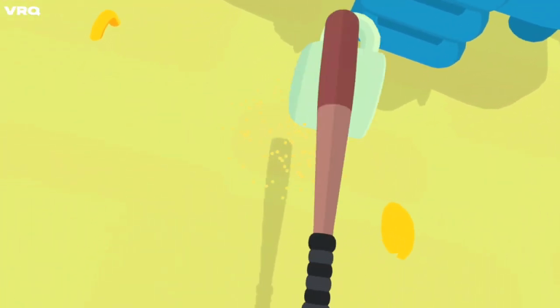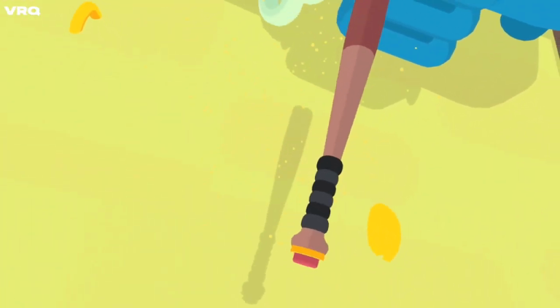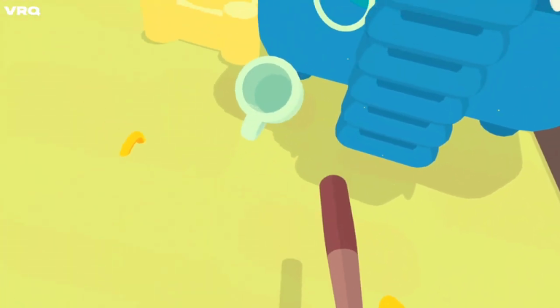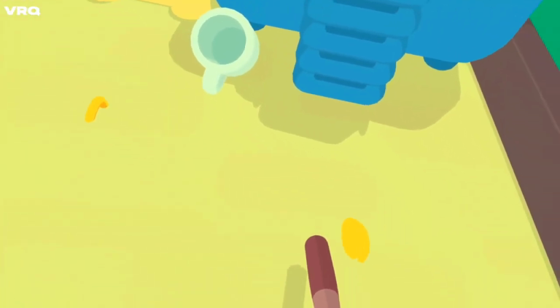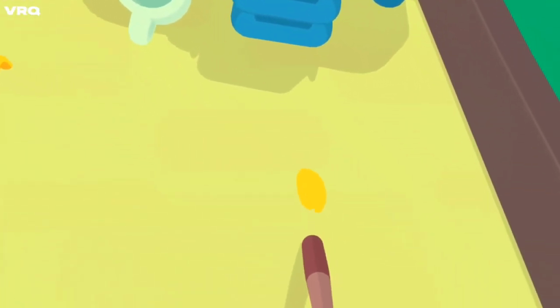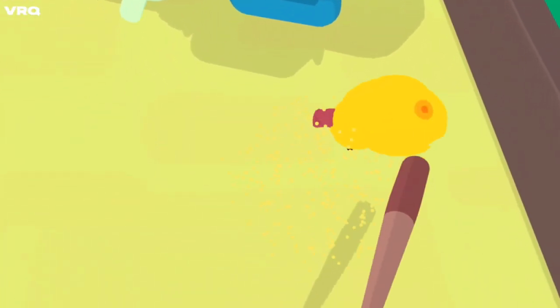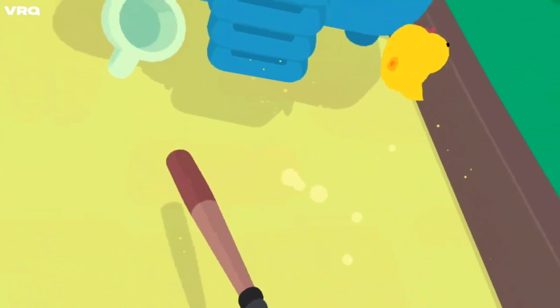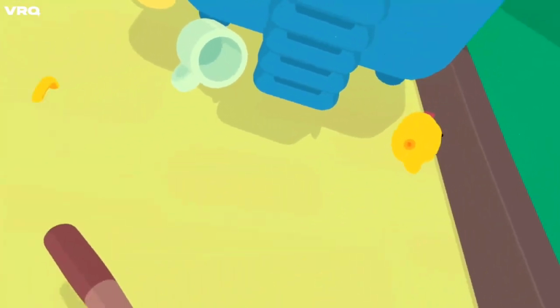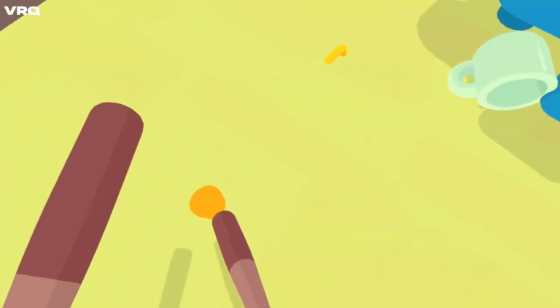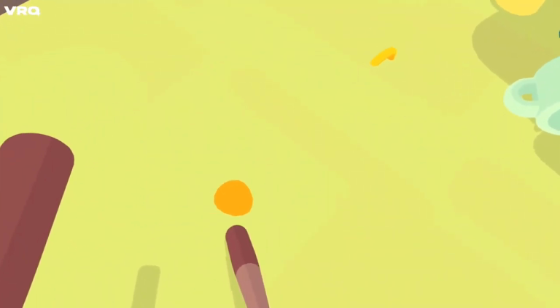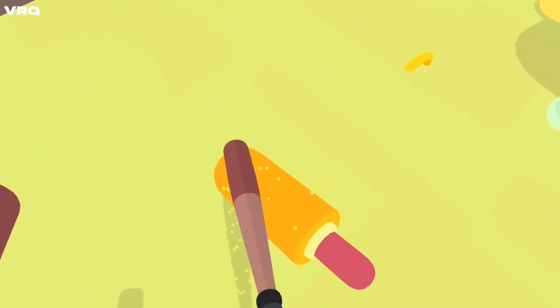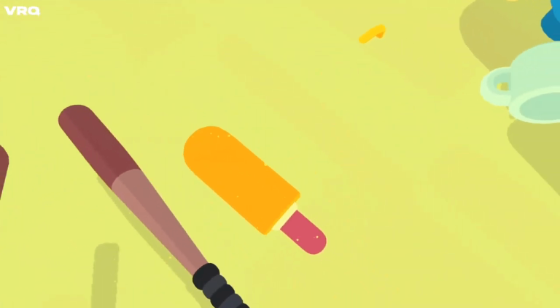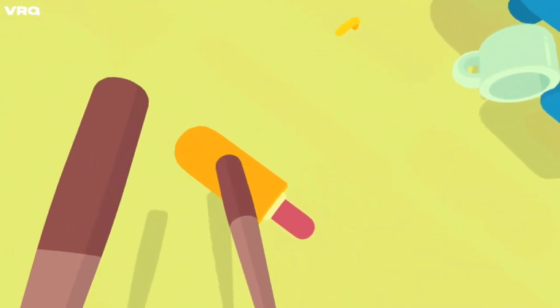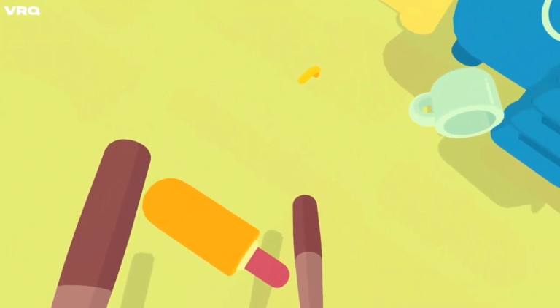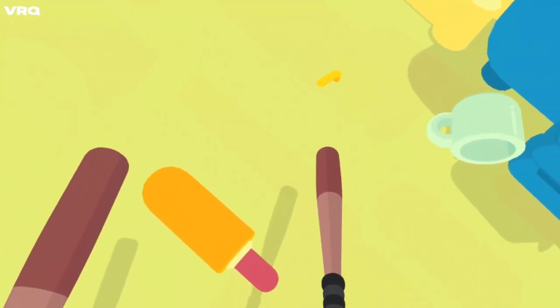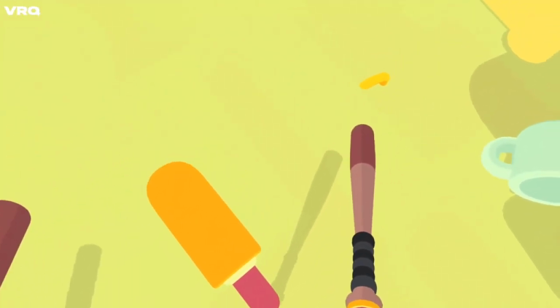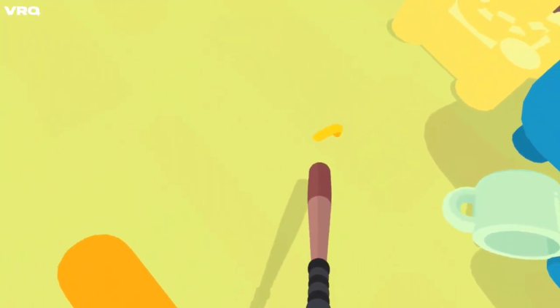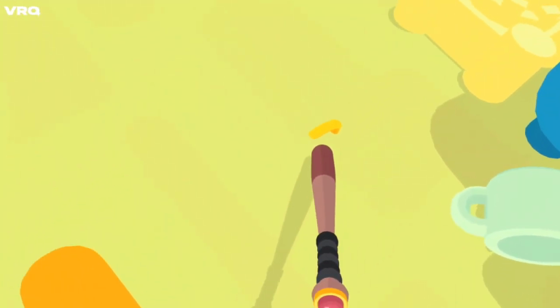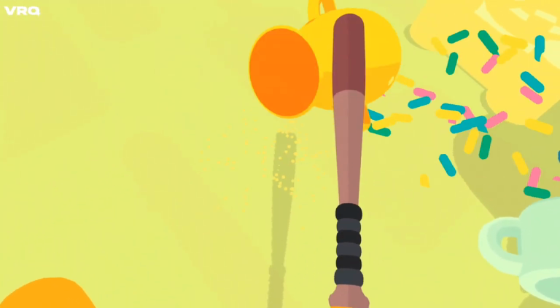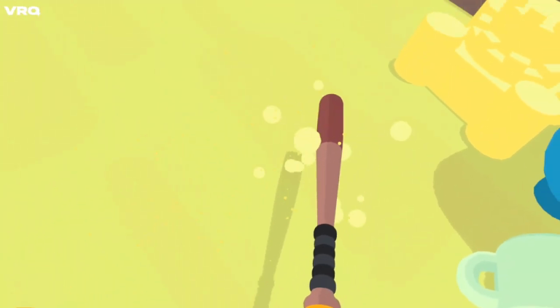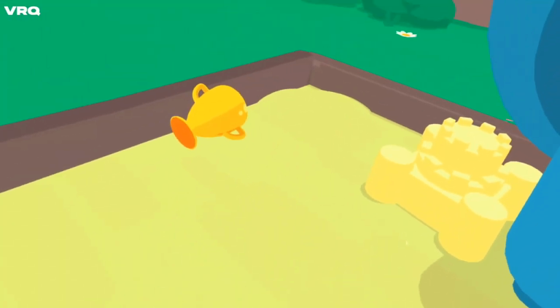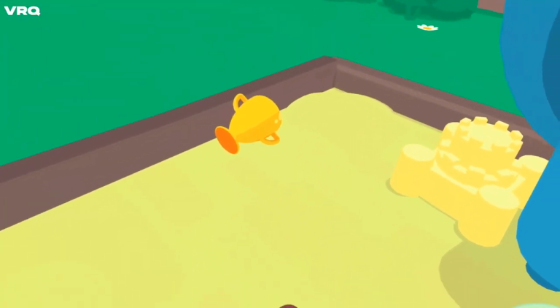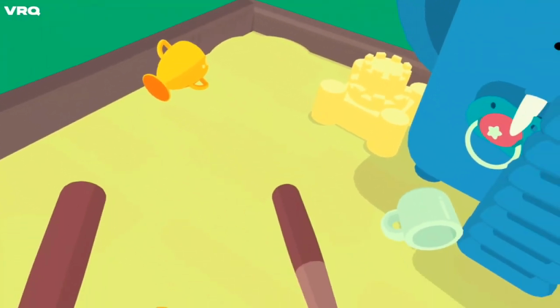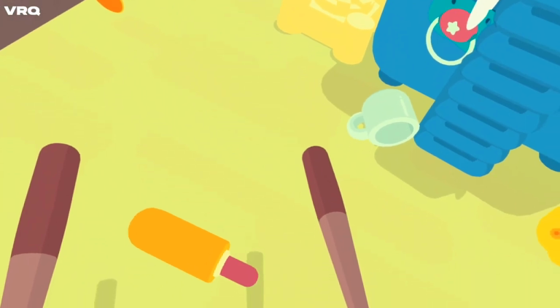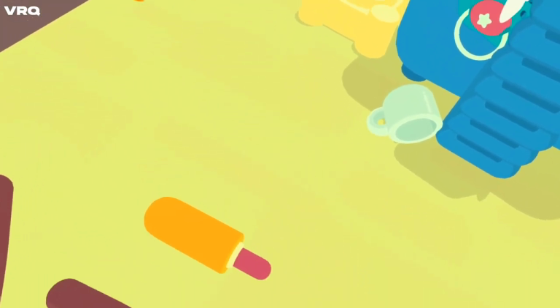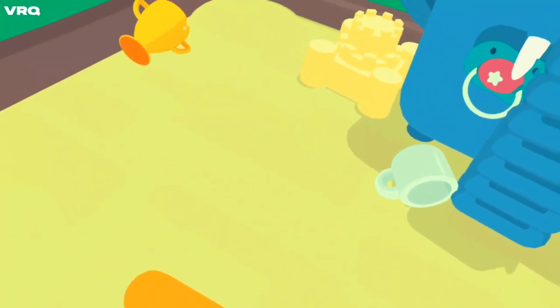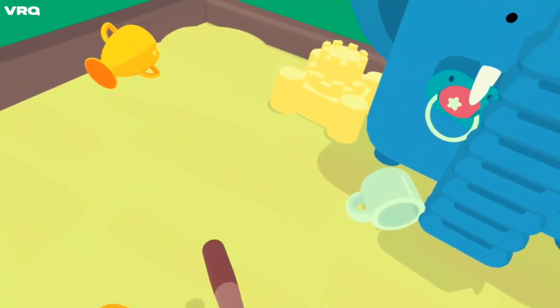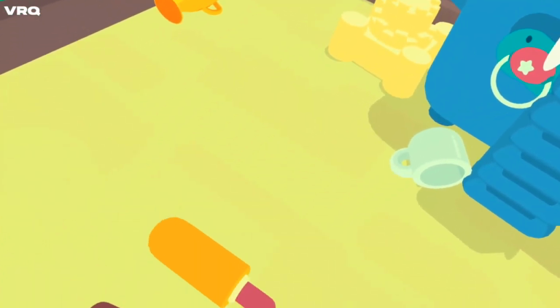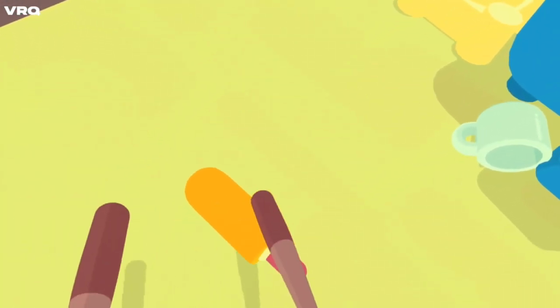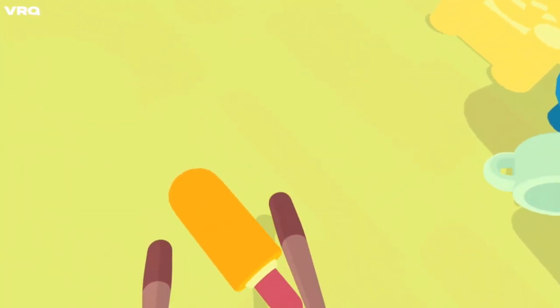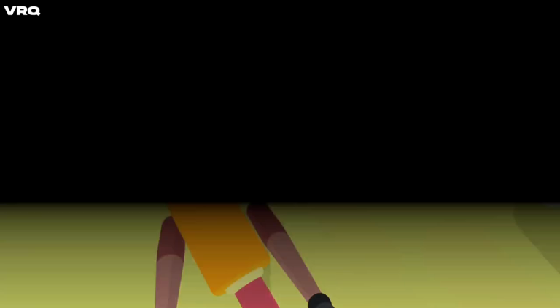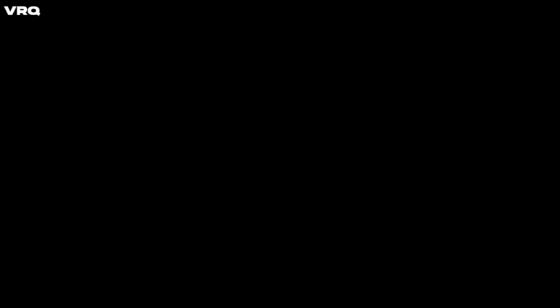Up next, there's stuff in the sand so touch it with the bat — ducky, corn dog, there it is! Trophy confetti for success.